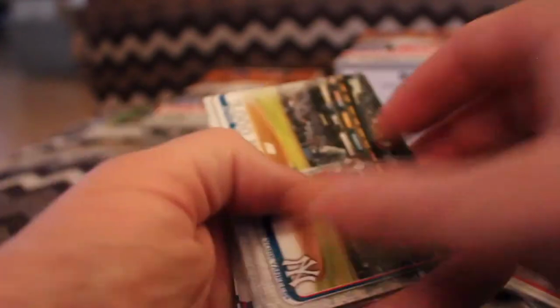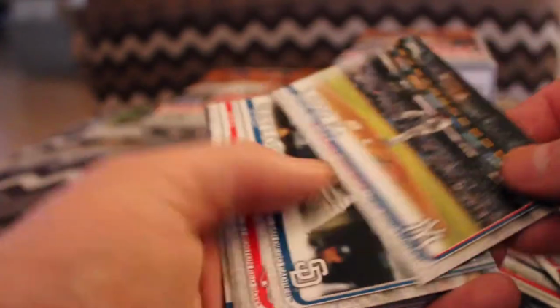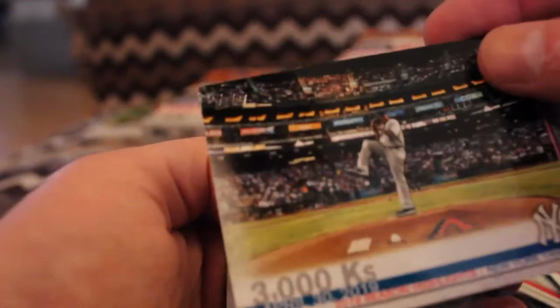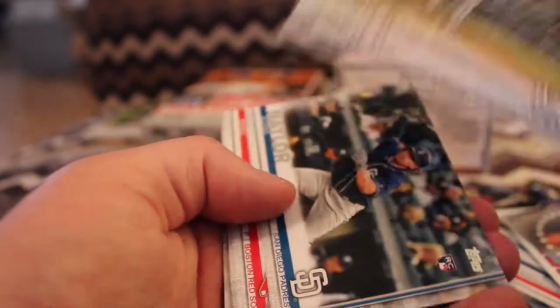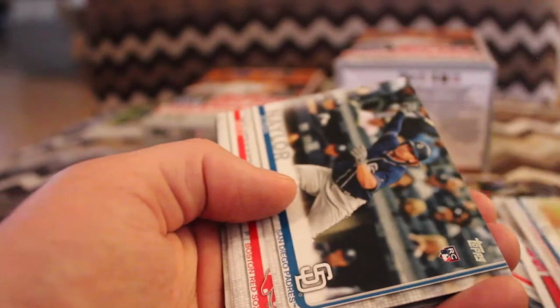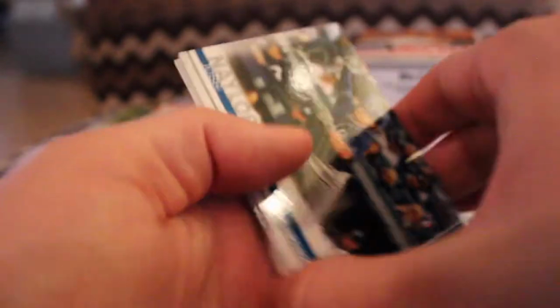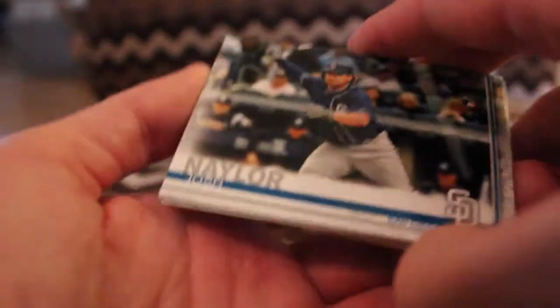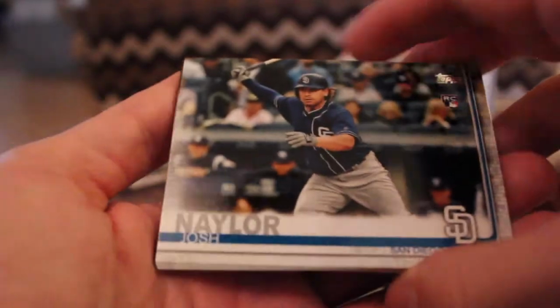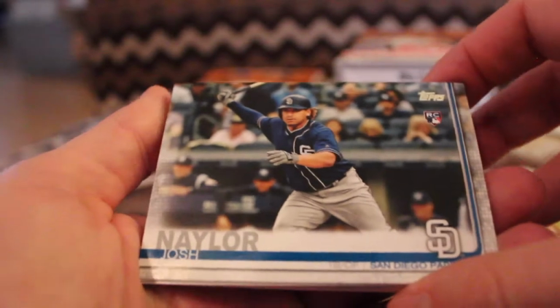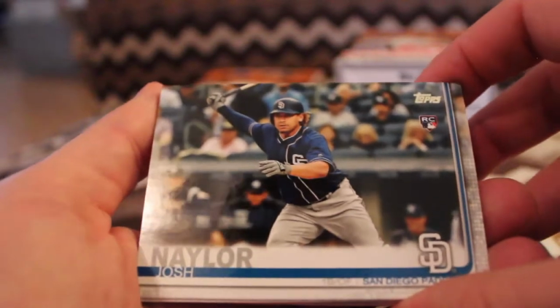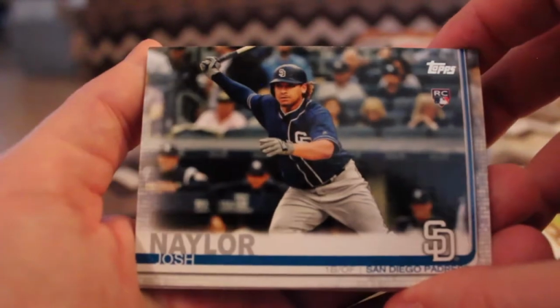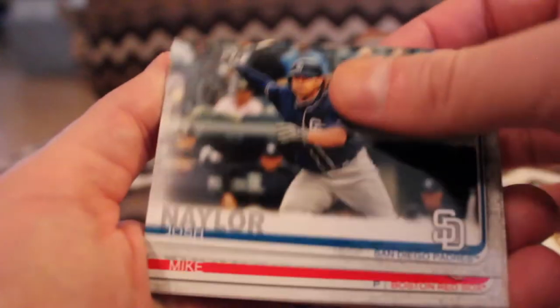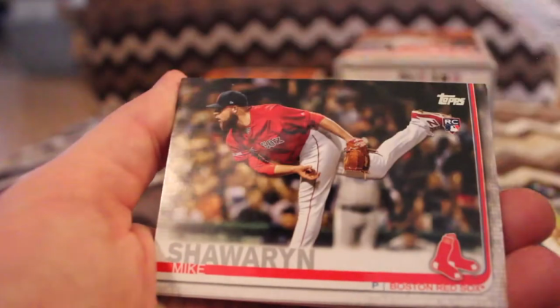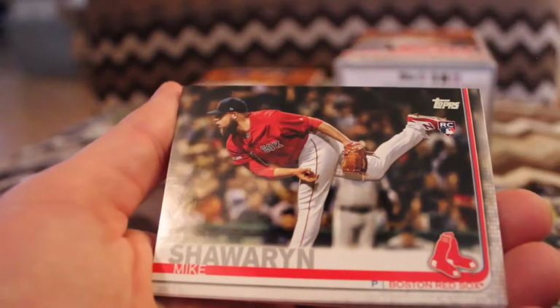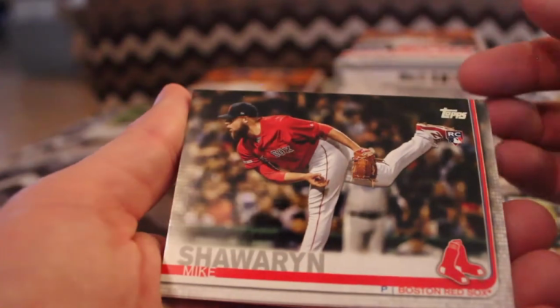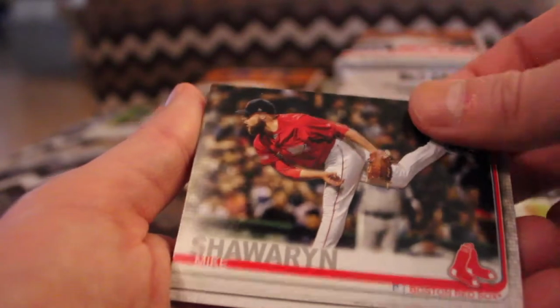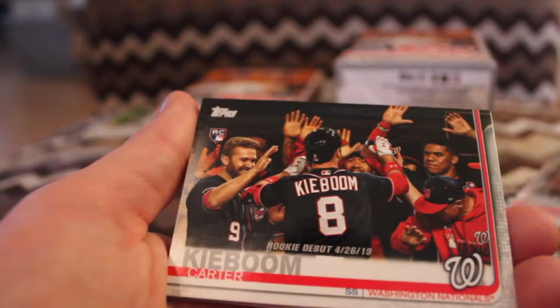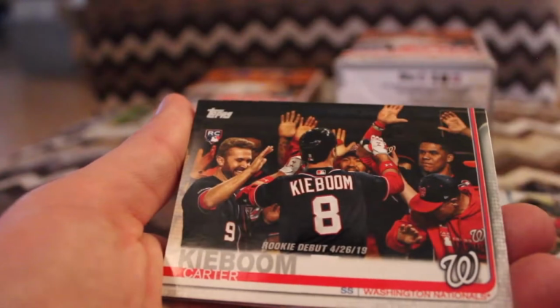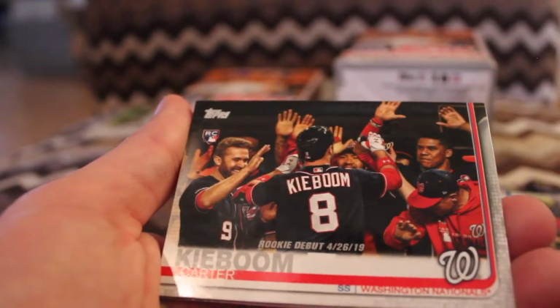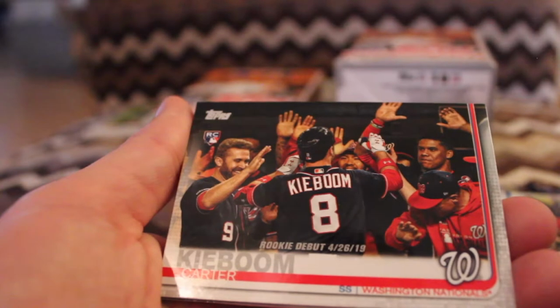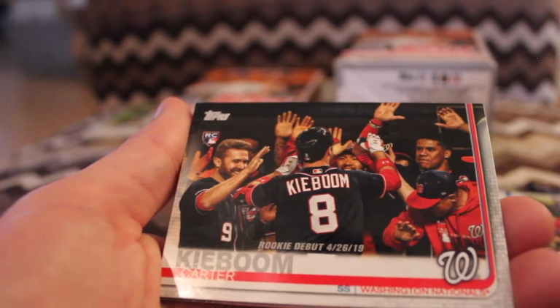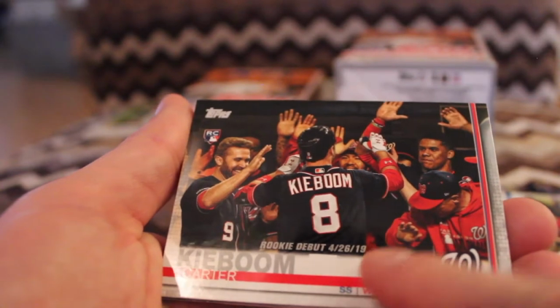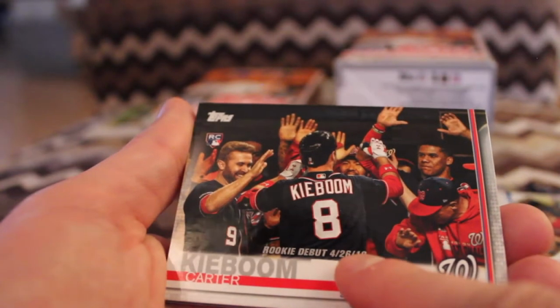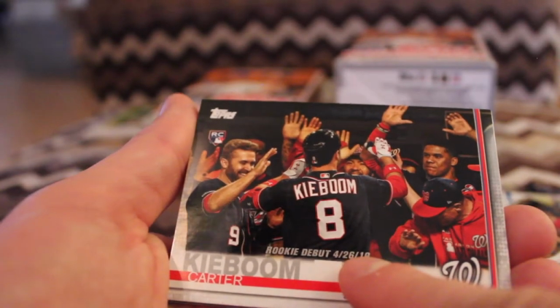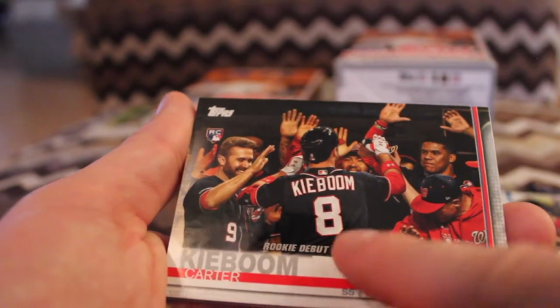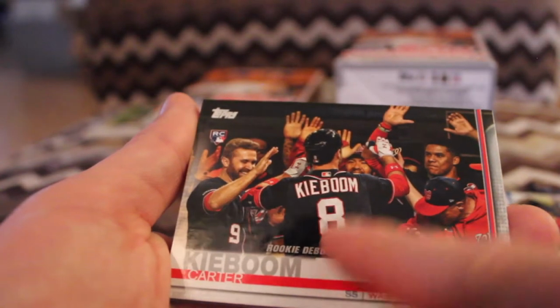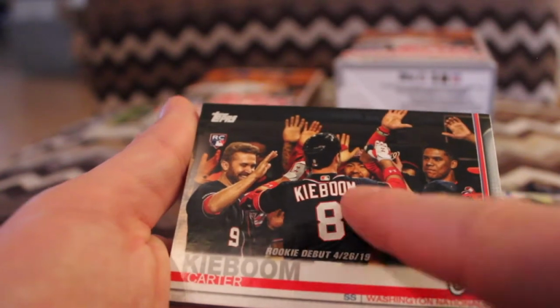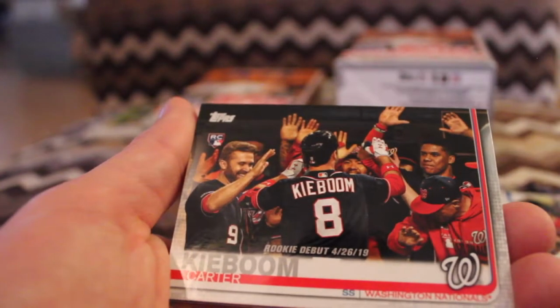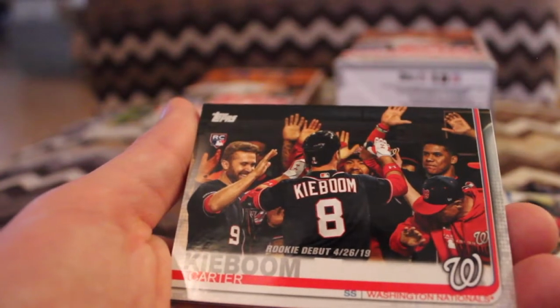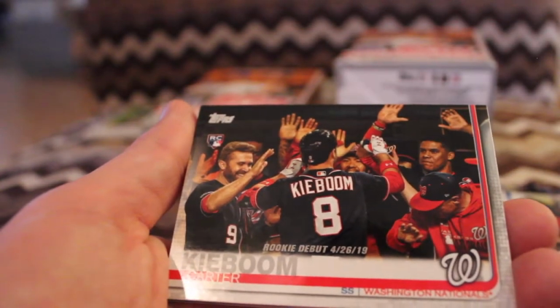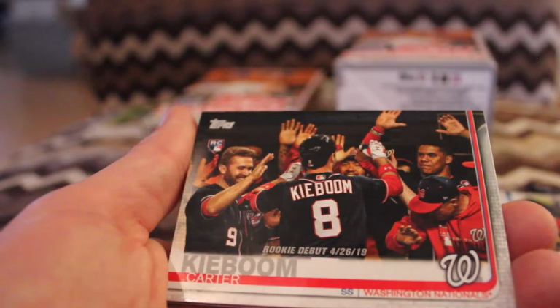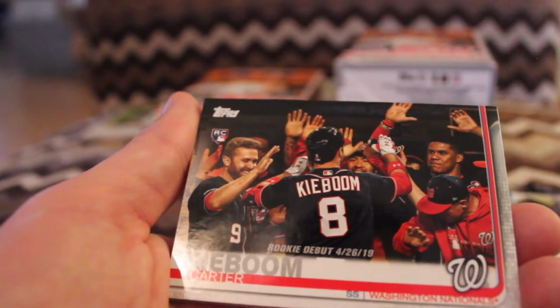We have another CC card, 3,000 K's. Josh Naylor, rookie card. Mike Sharwin, rookie. Carter Kaboom, rookie debut. It's easier to see on his dark jersey but I wish that was a brighter color.